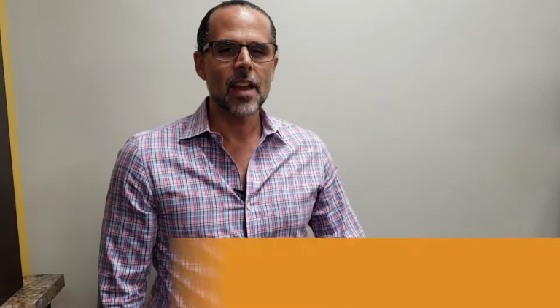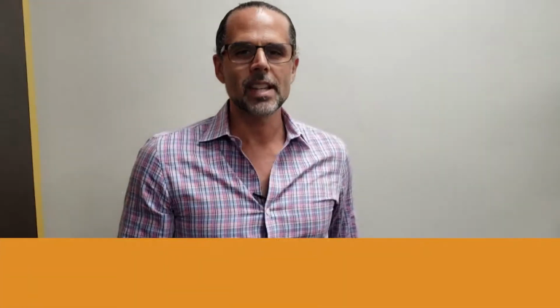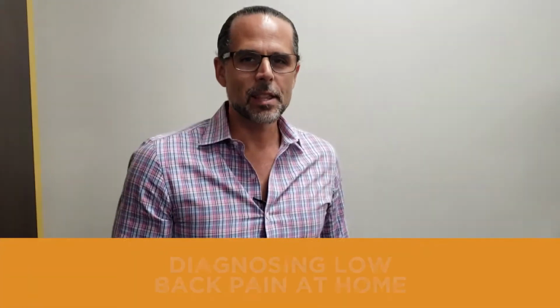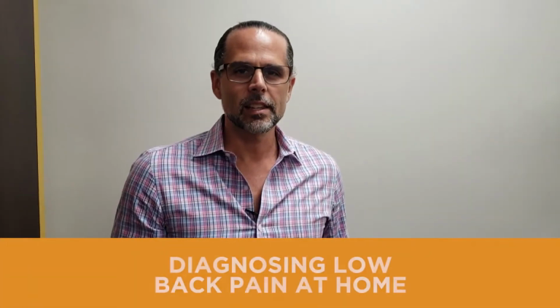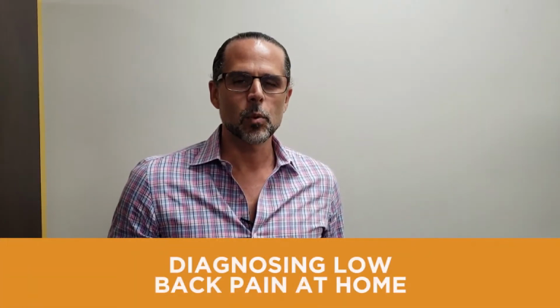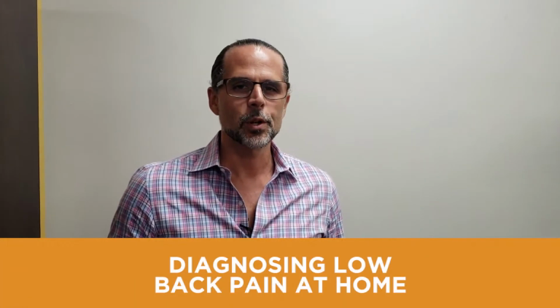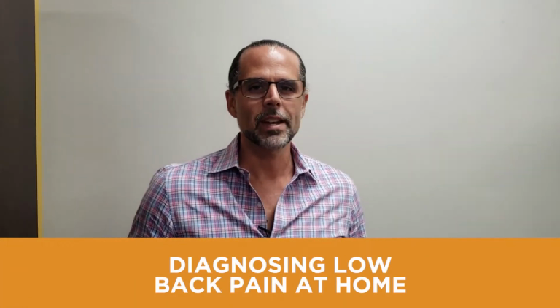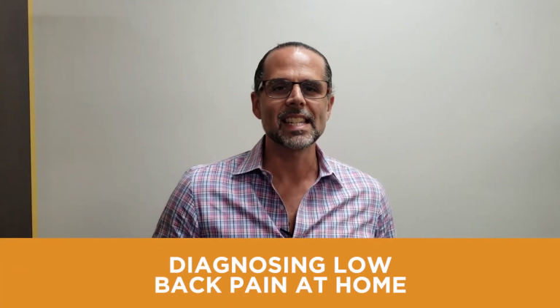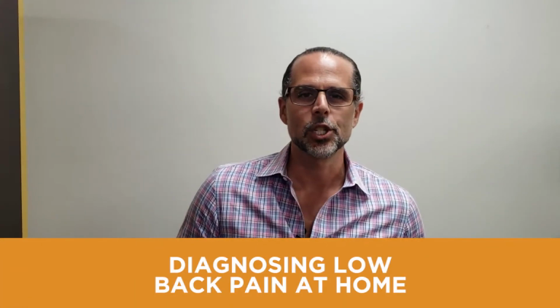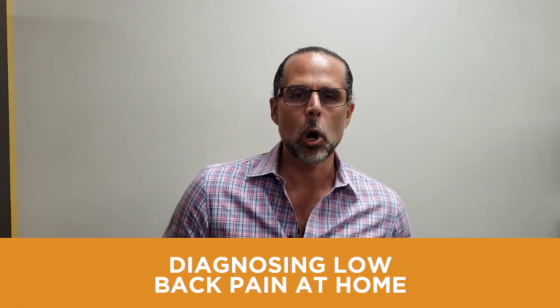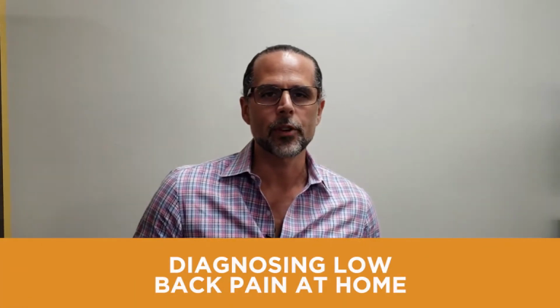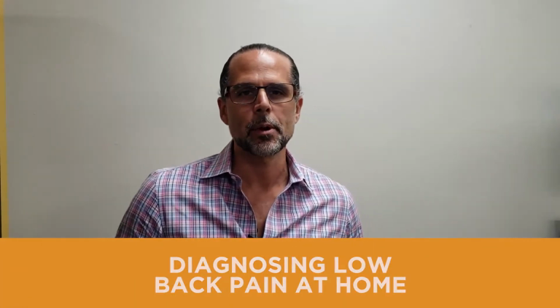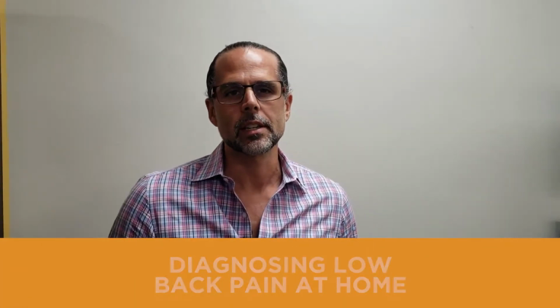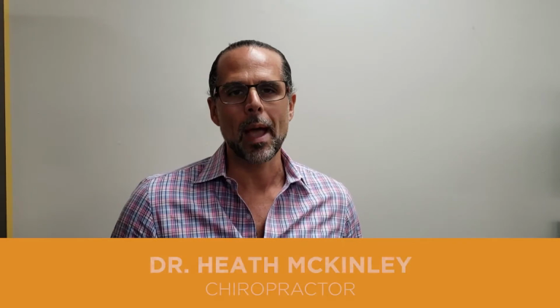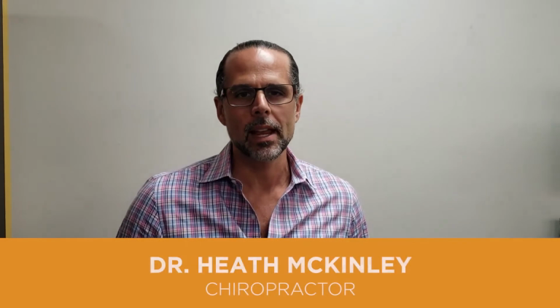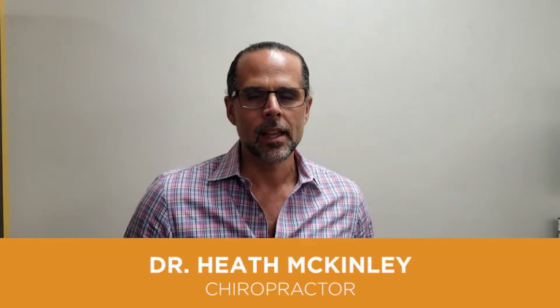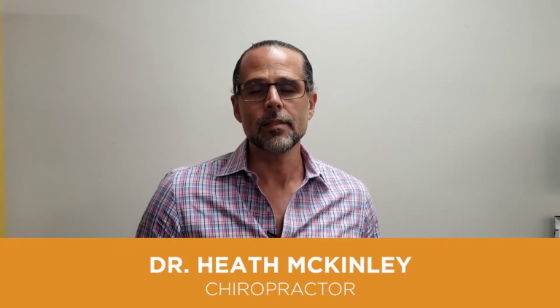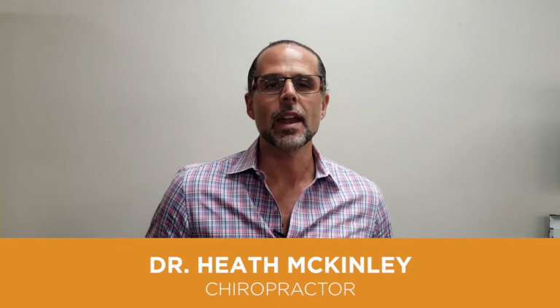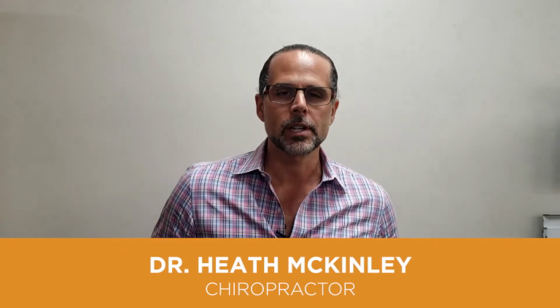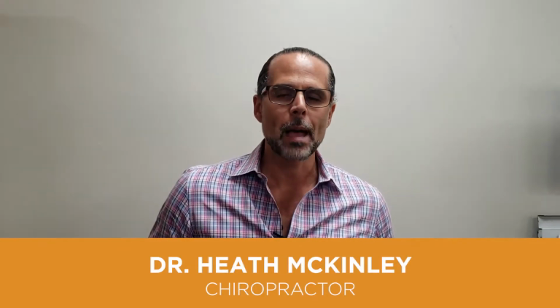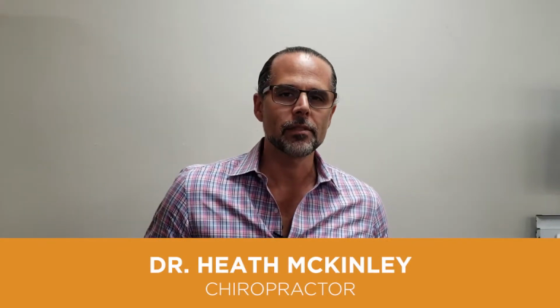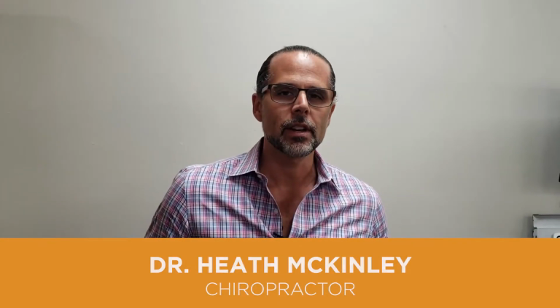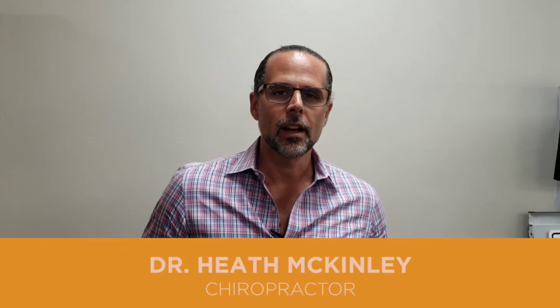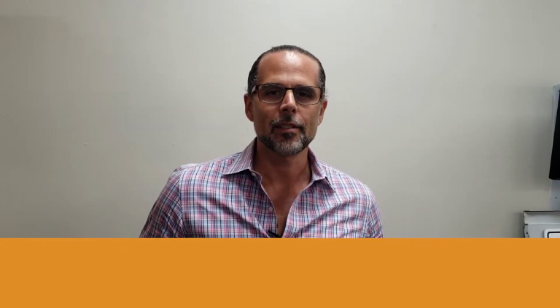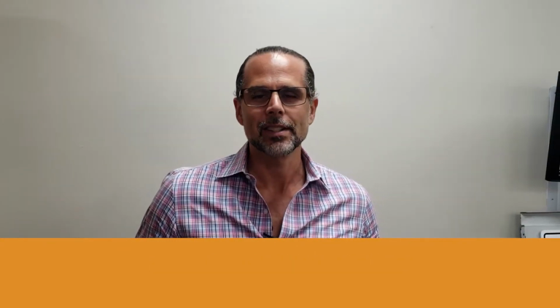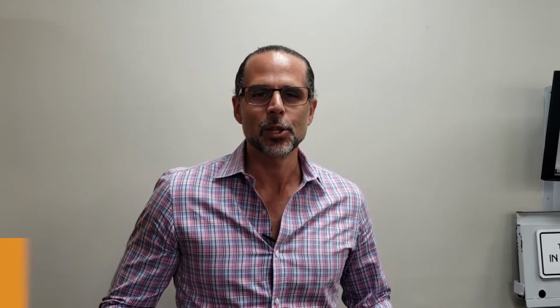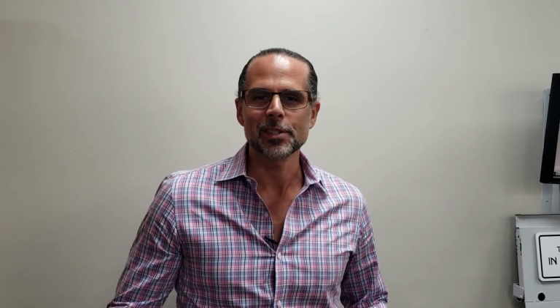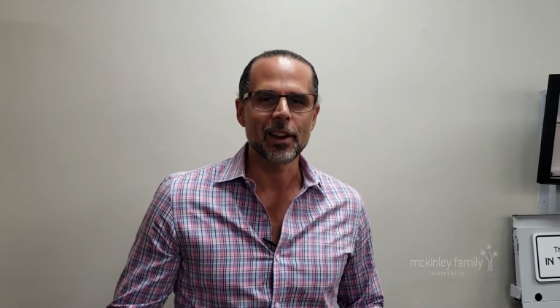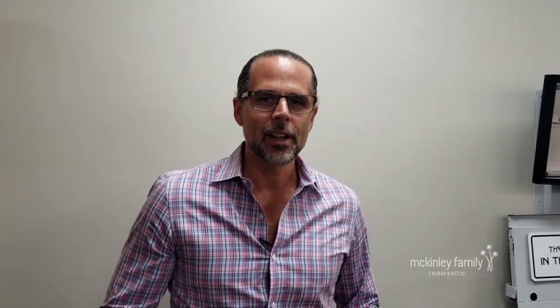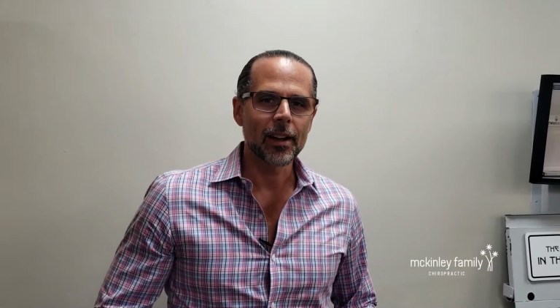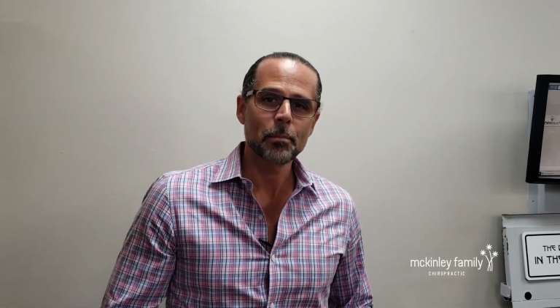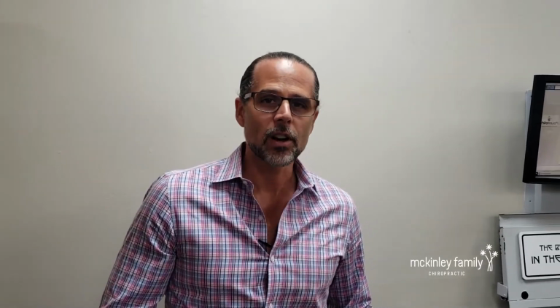Hey everybody, Dr. Heath McKinley. I just want to show you one easy test to do at home if you're experiencing low back pain. And even if you're not experiencing low back pain, this is a very fun test to do on your significant other for pelvic function.